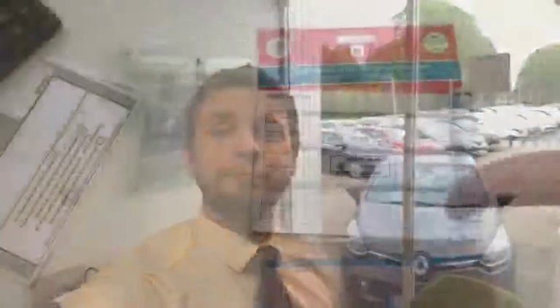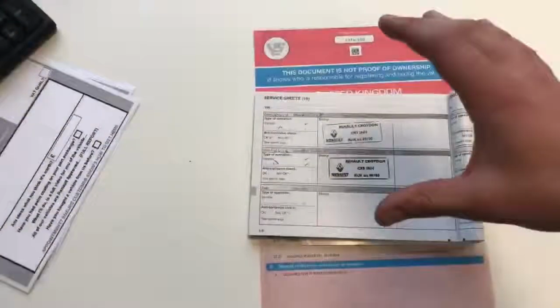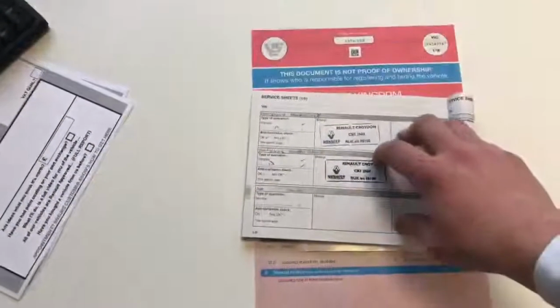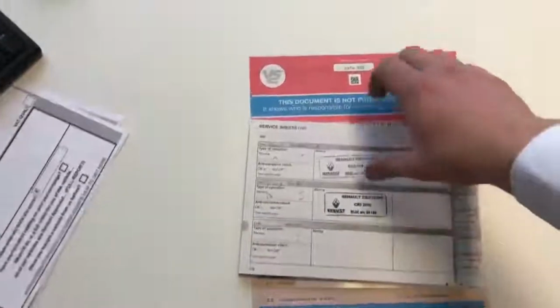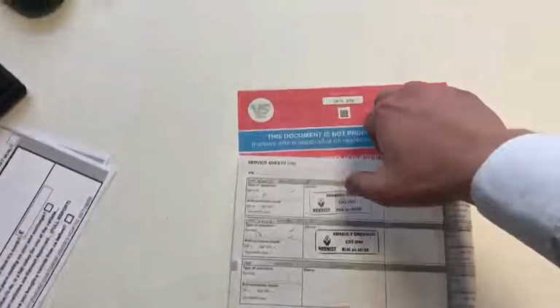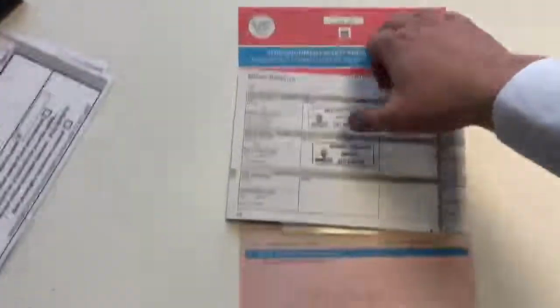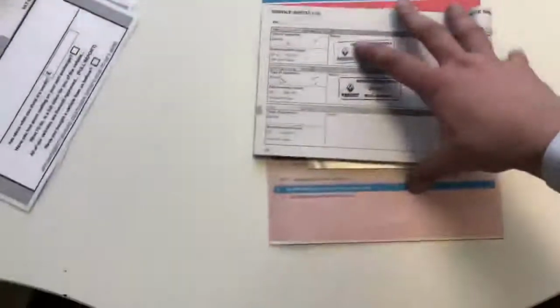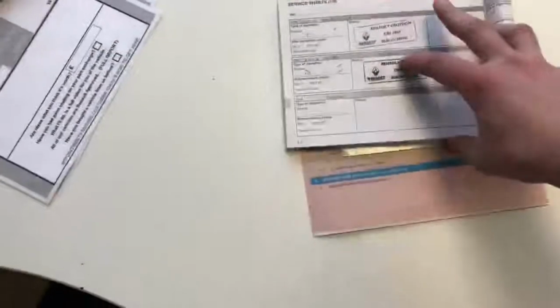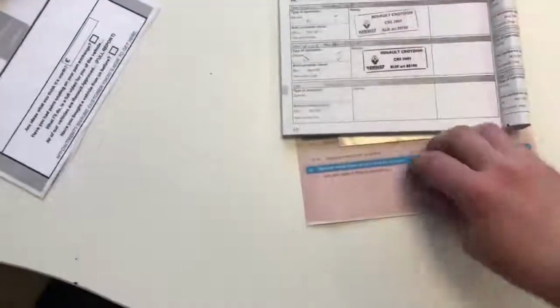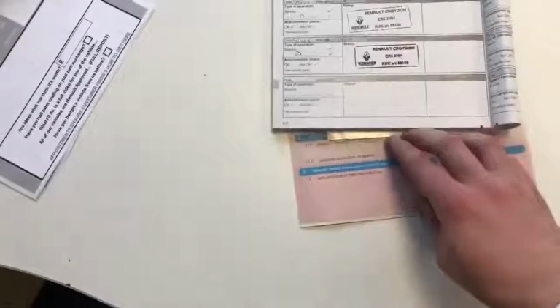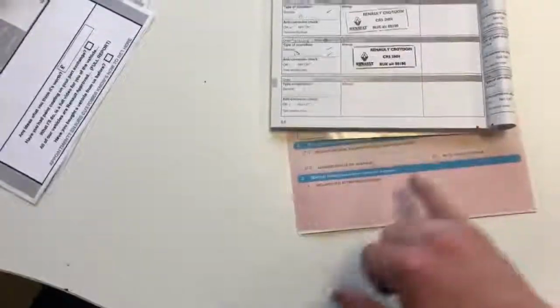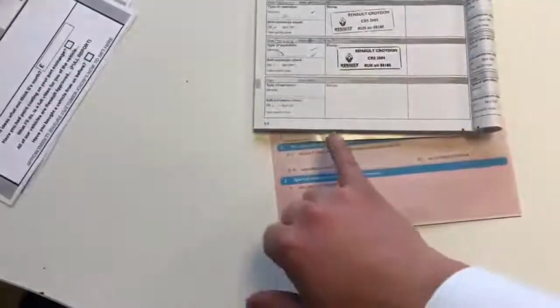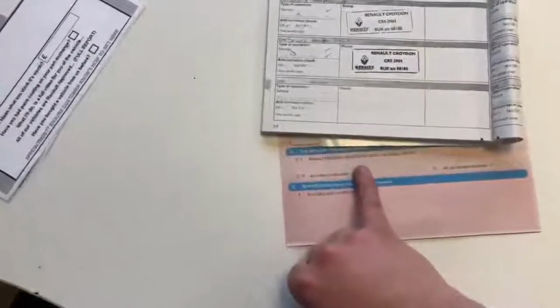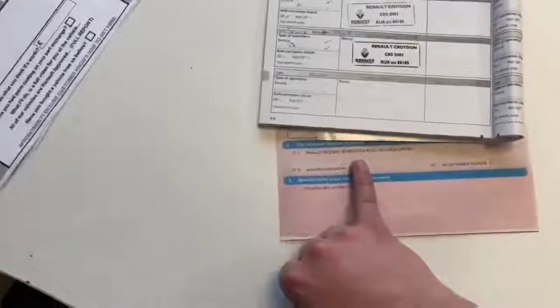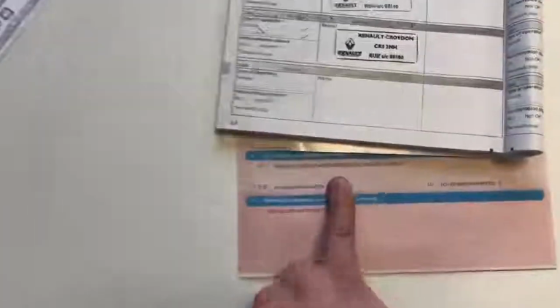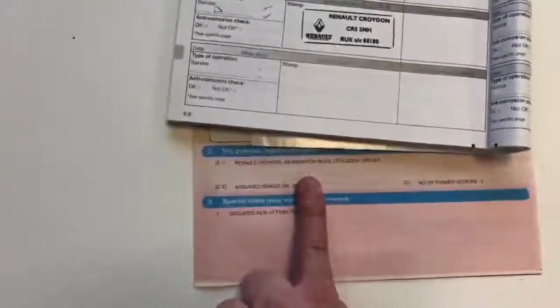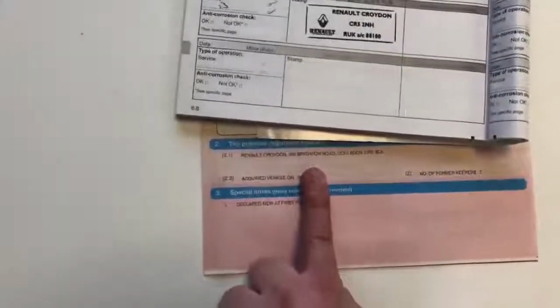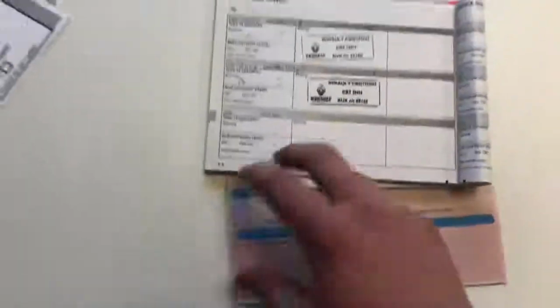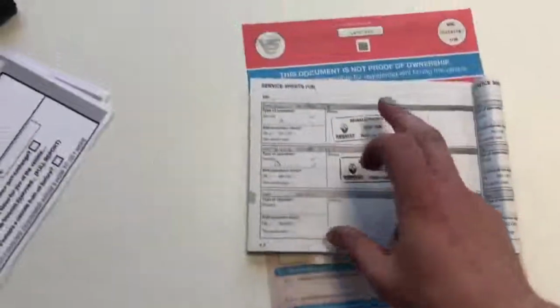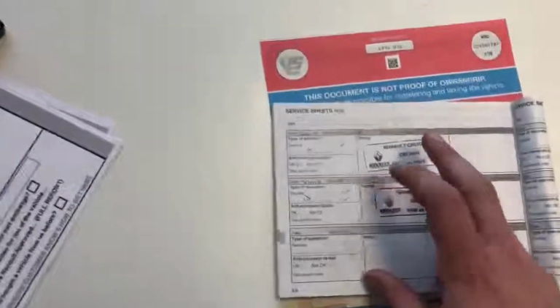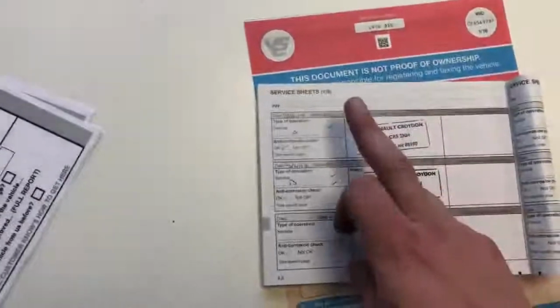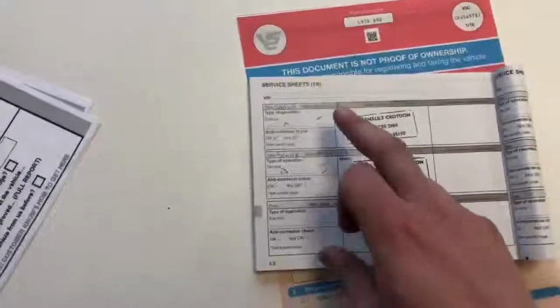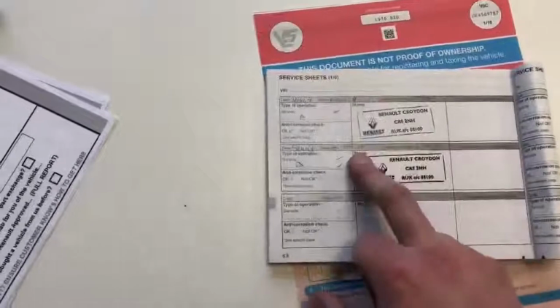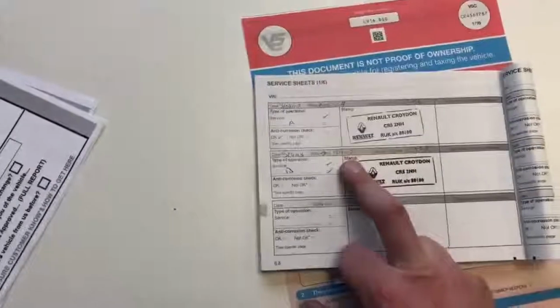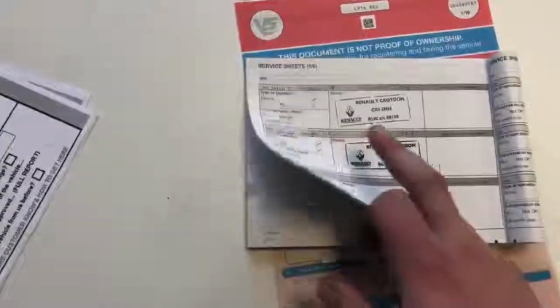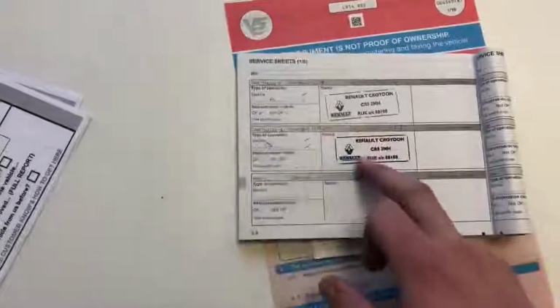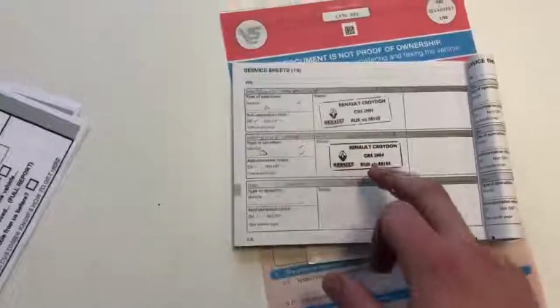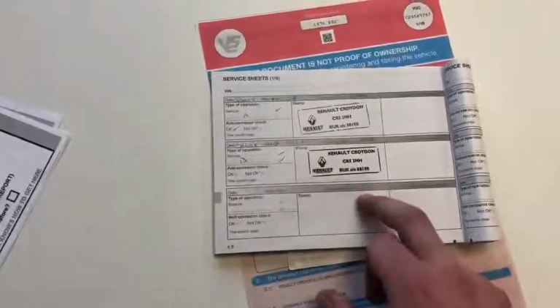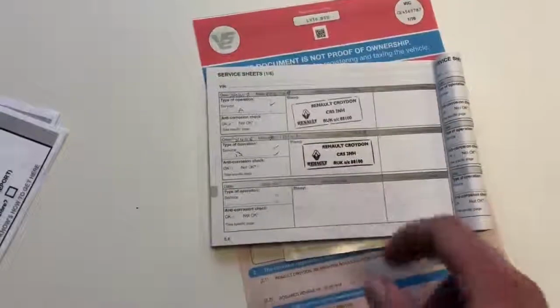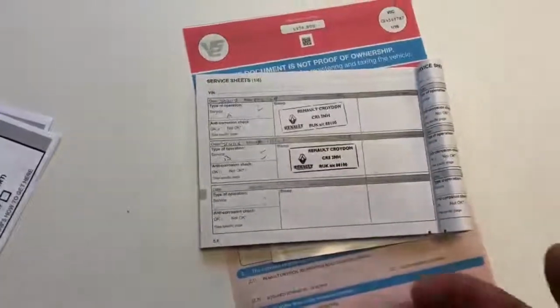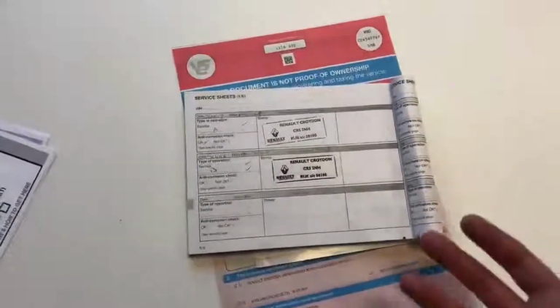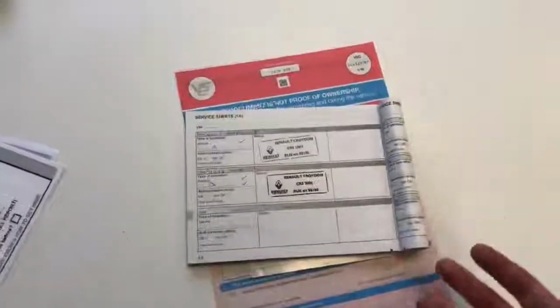The service history of the vehicle — as you can see with the V5 — it's had two previous owners, but it was actually owned by us first of all, as you can see there. The service was done in 2017 and 2018, so it is due a service now, and that will be done before collection.